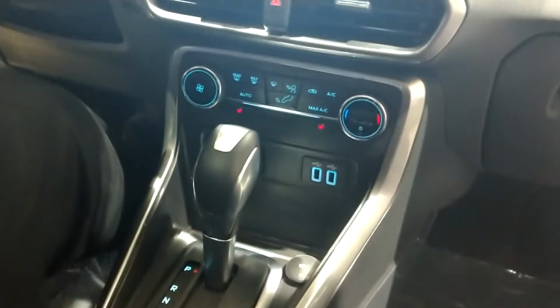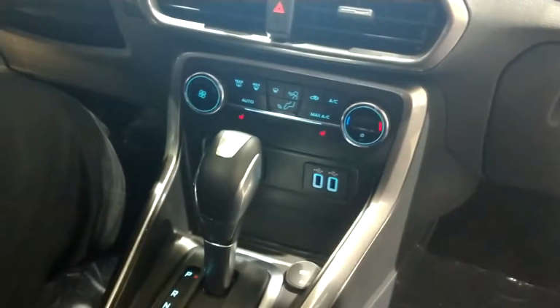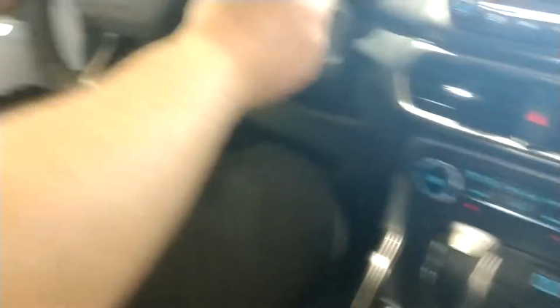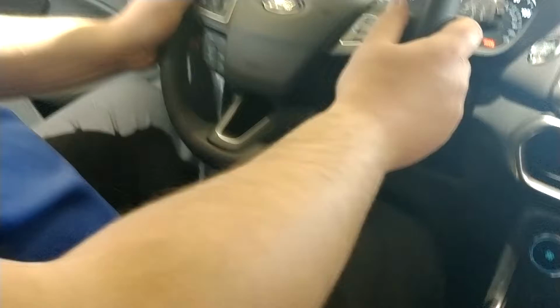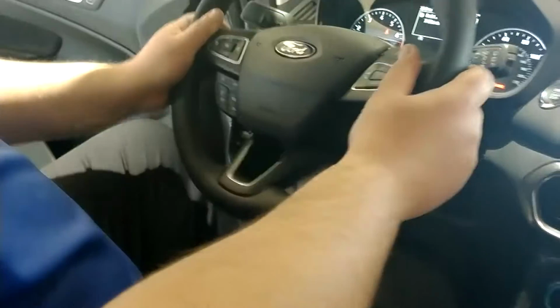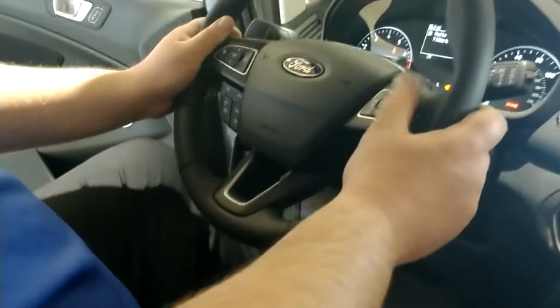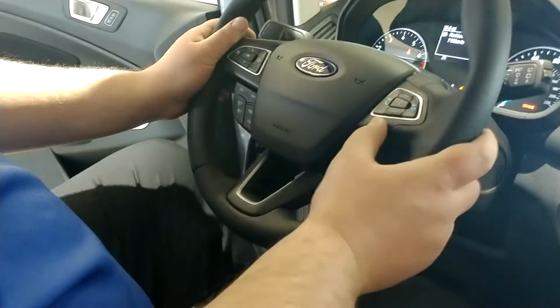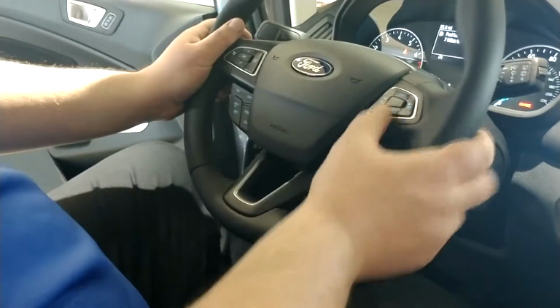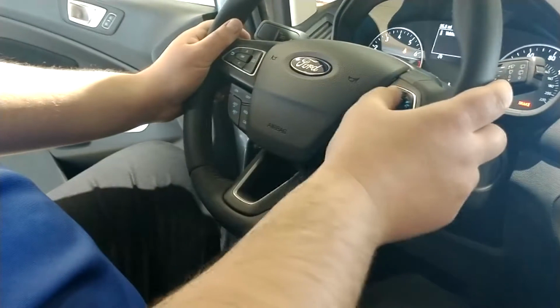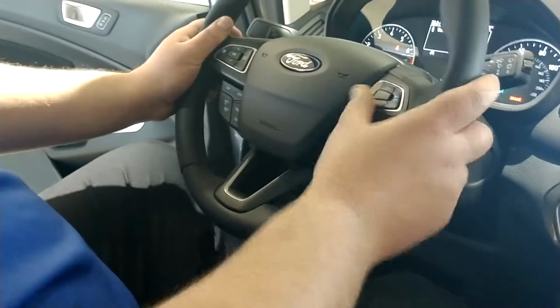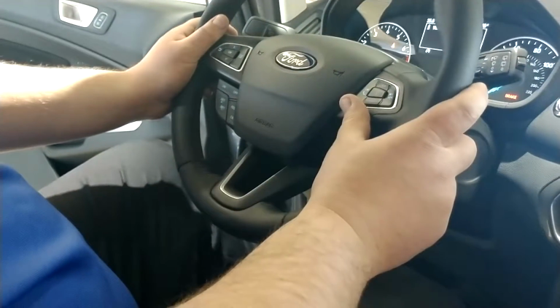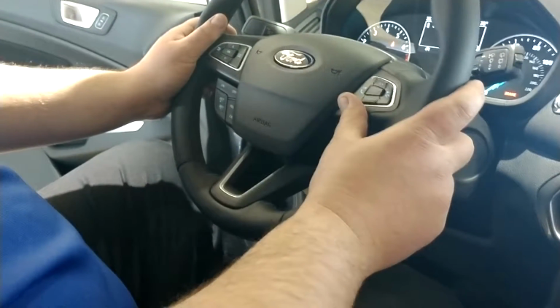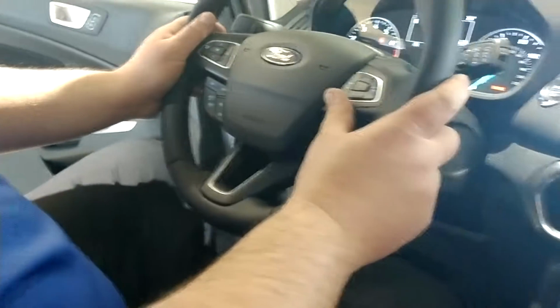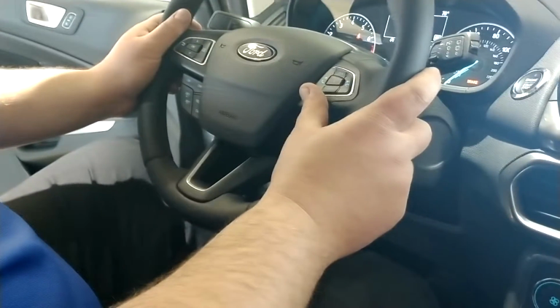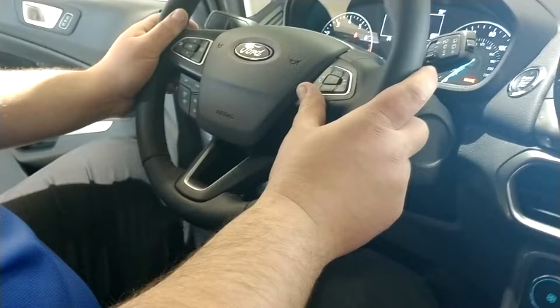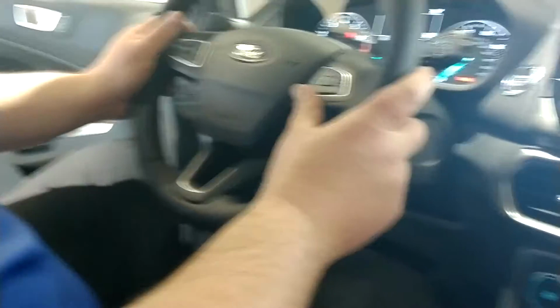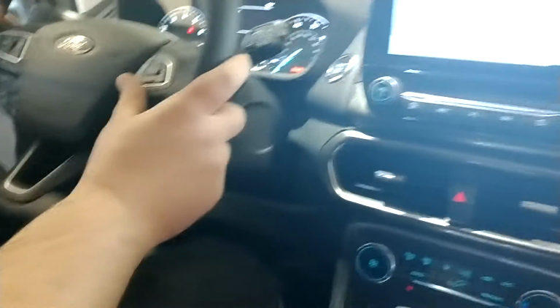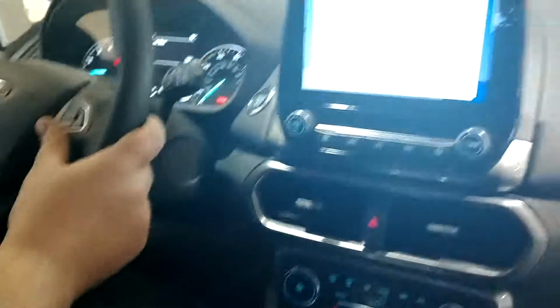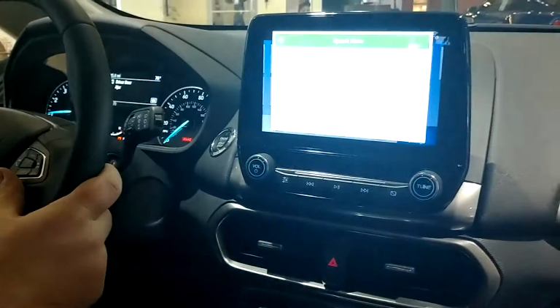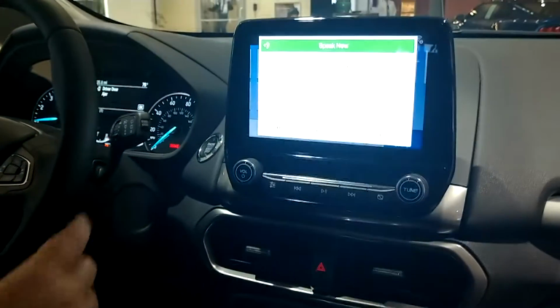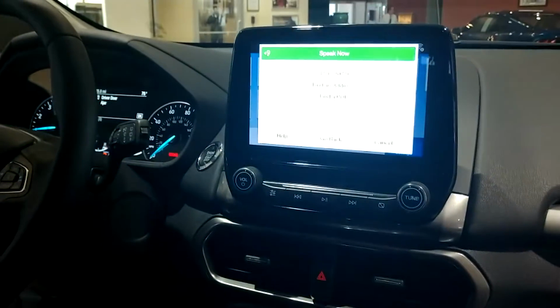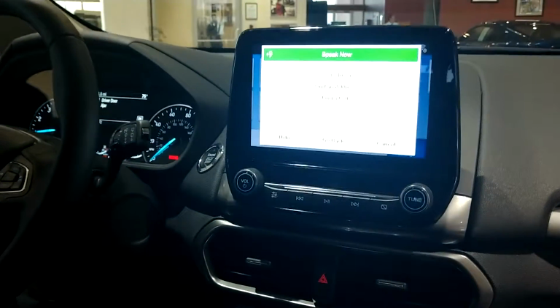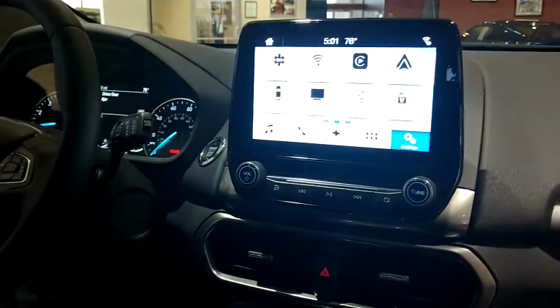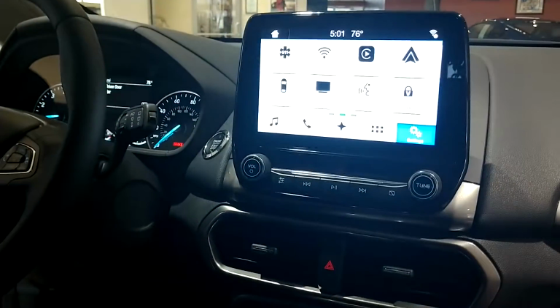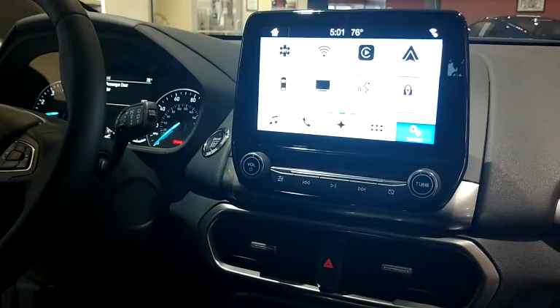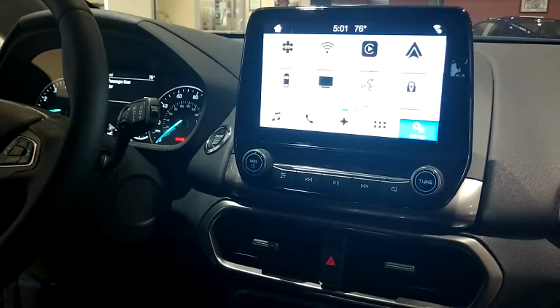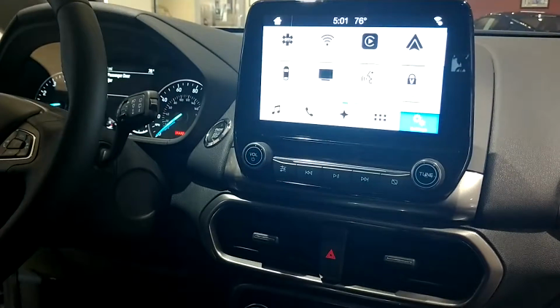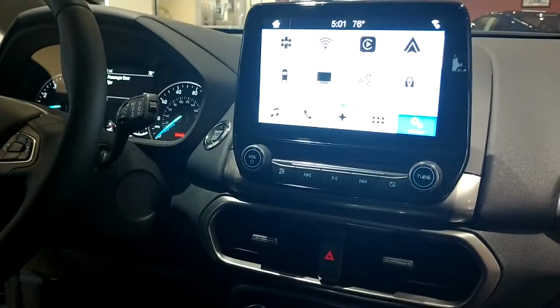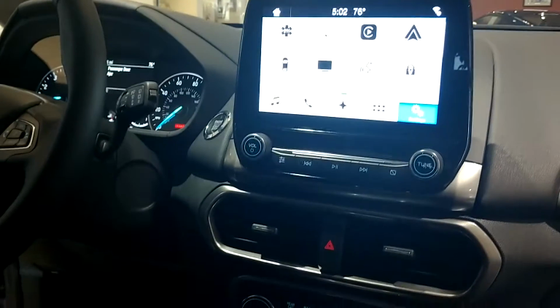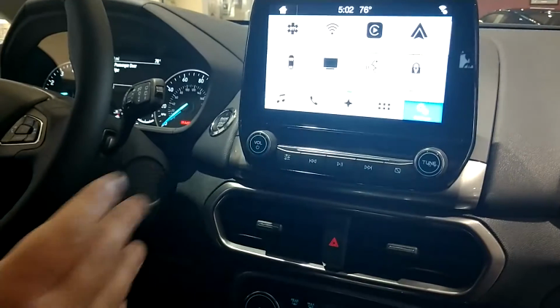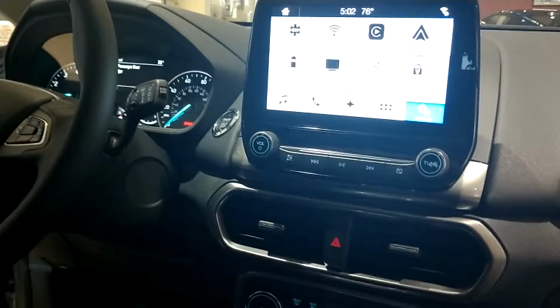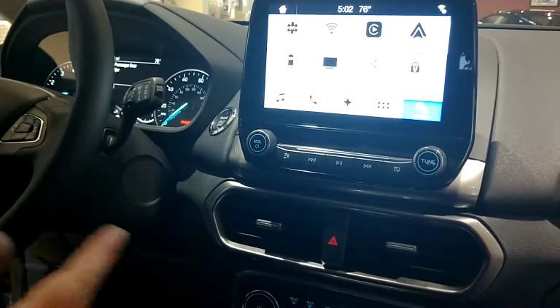All the controls are located here on the steering wheel, including voice activation commands. [System: Please say a command.] 104.1. [System: Tune into FM 104.1.] And just like that, I can control the radio.